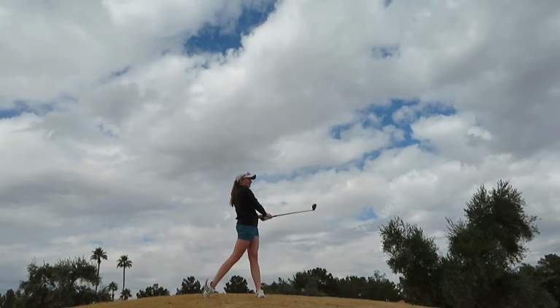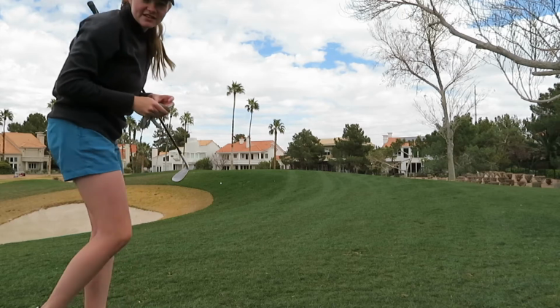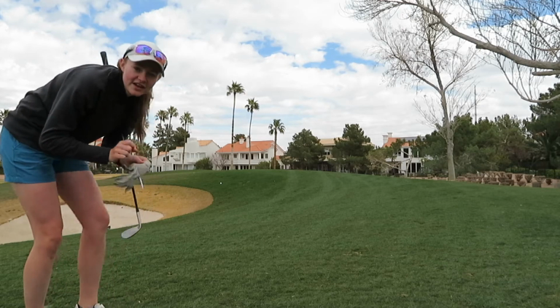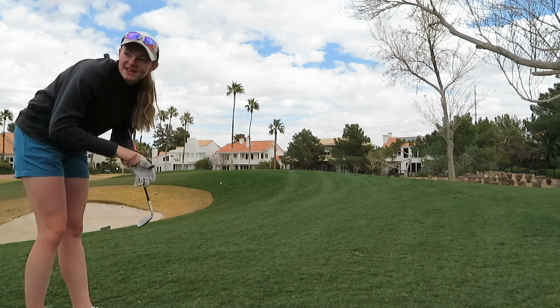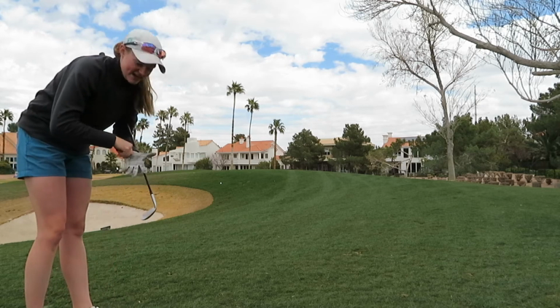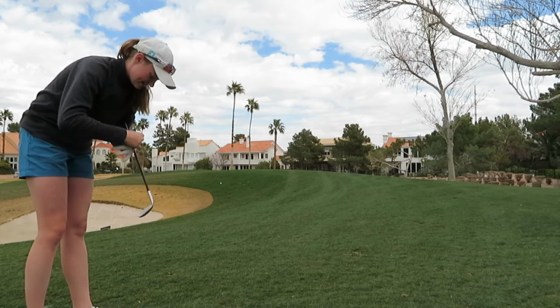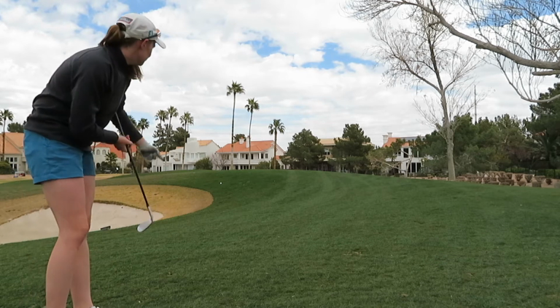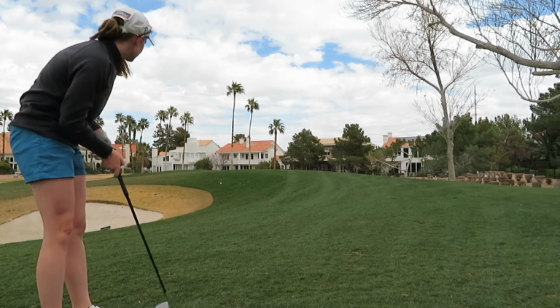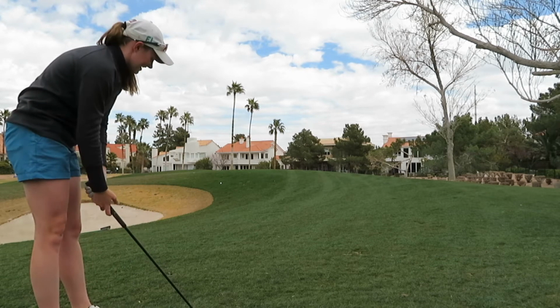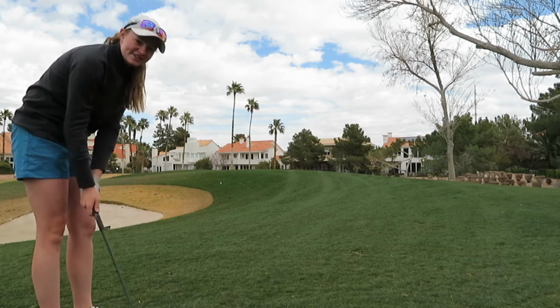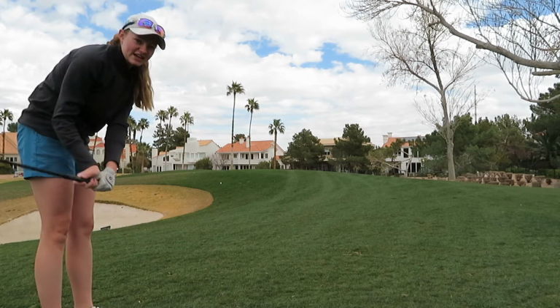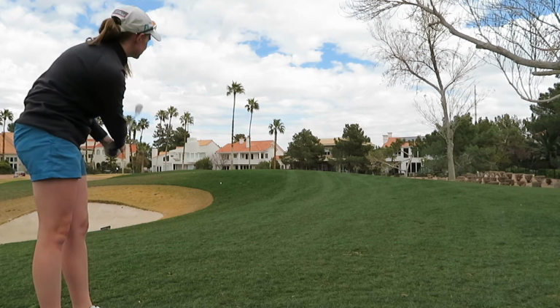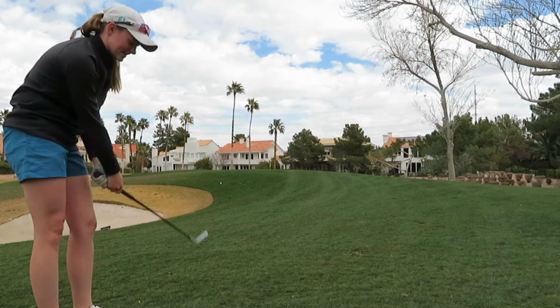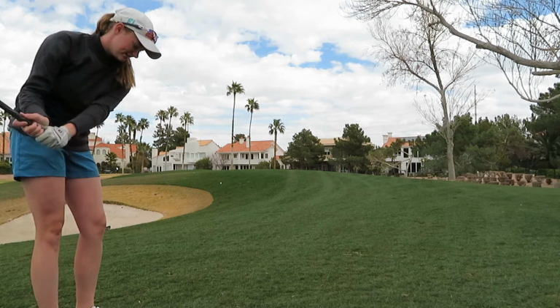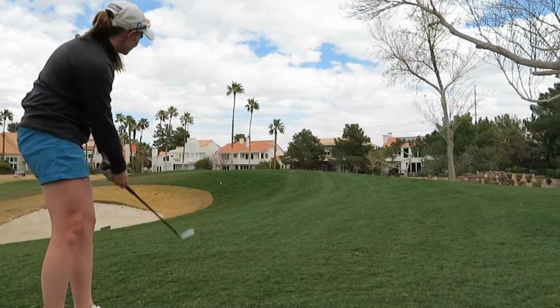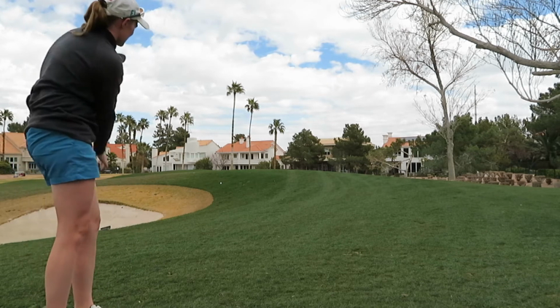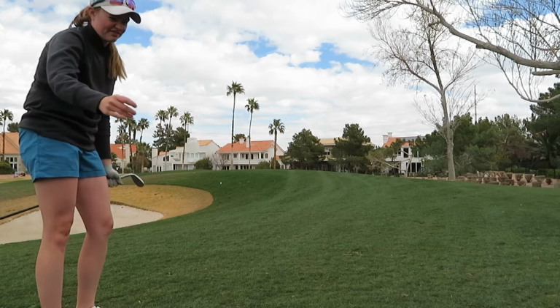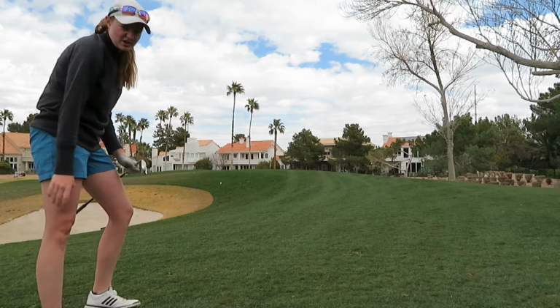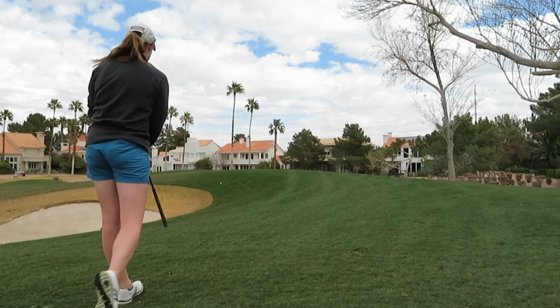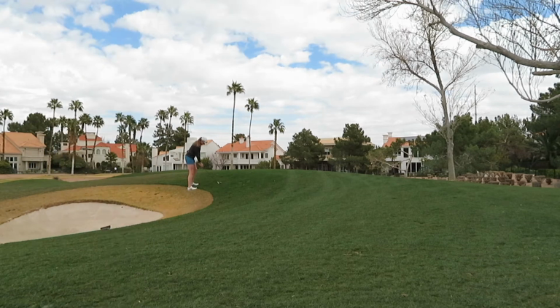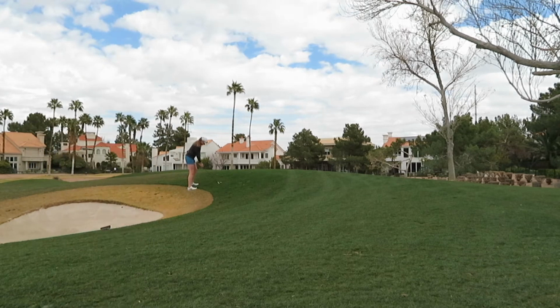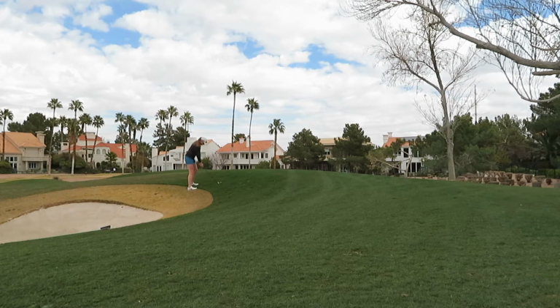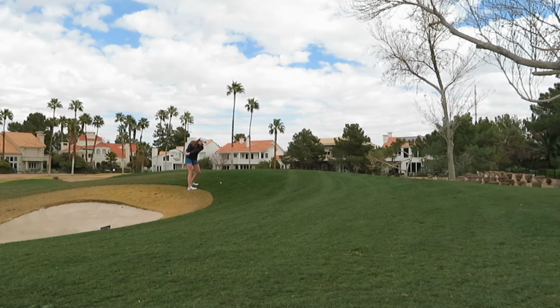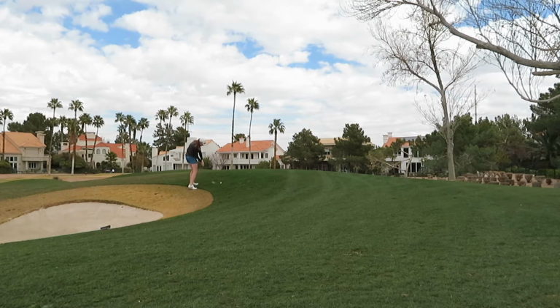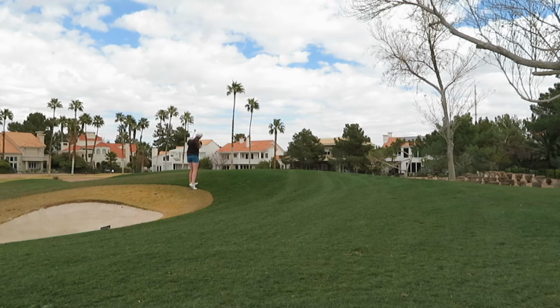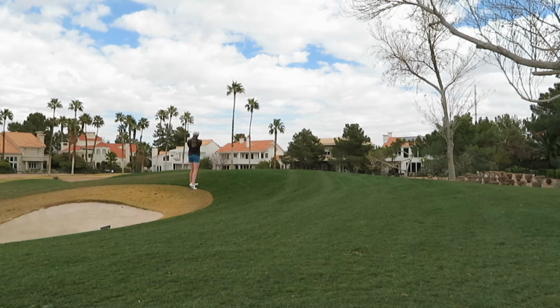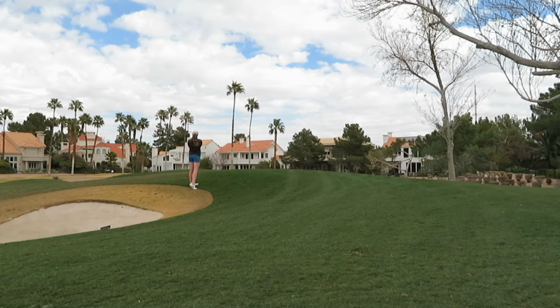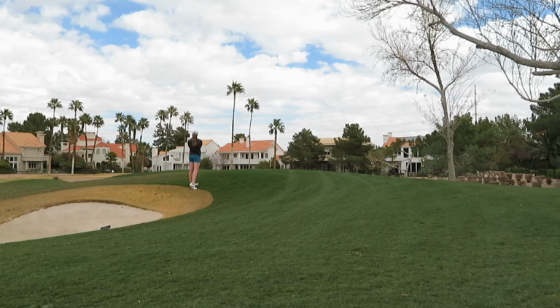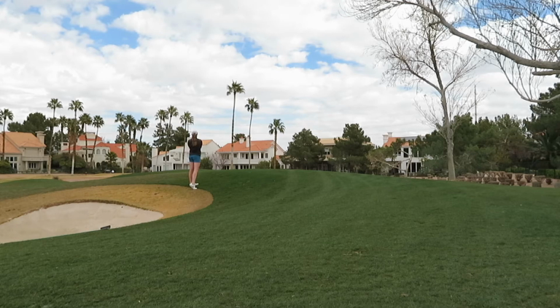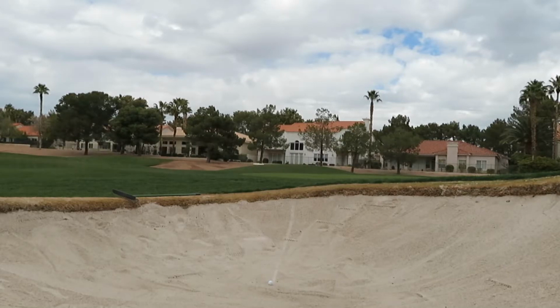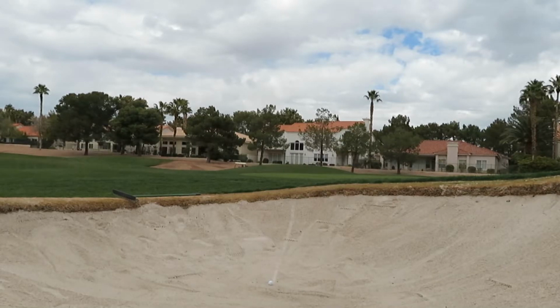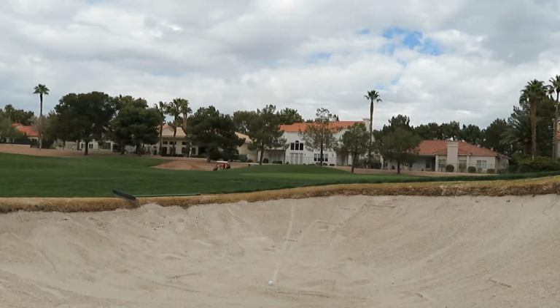From the hill, I have 58 yards so I'm going to hit about a half shot. I rolled into a bumper.